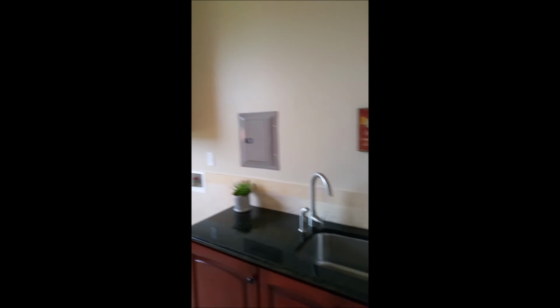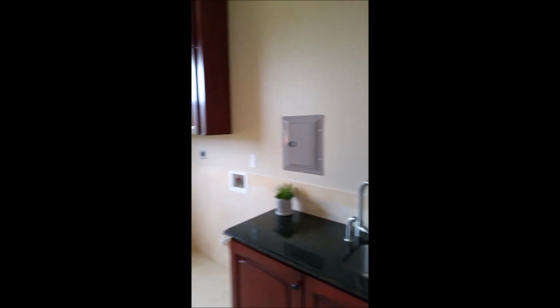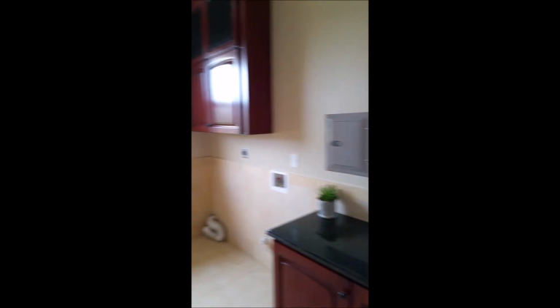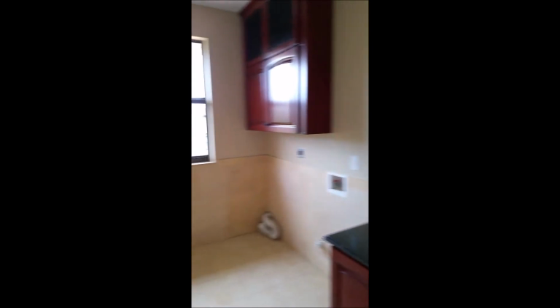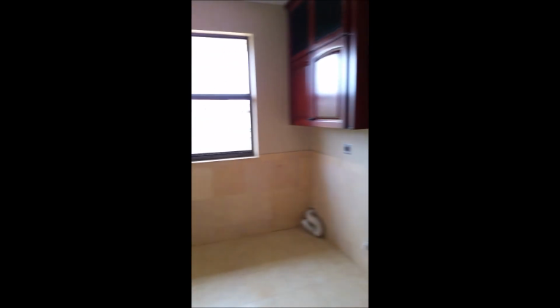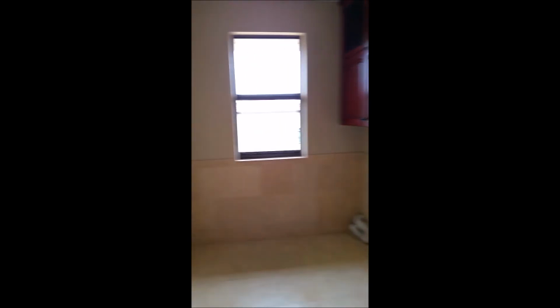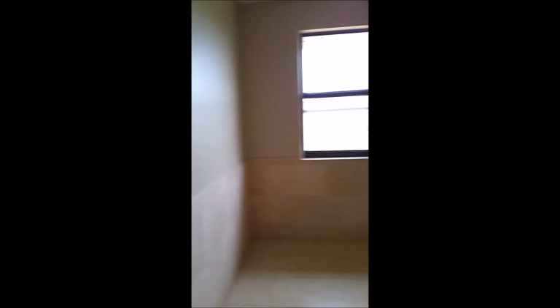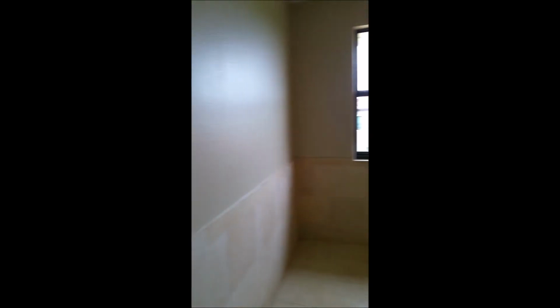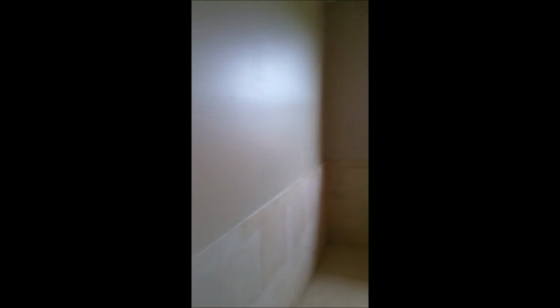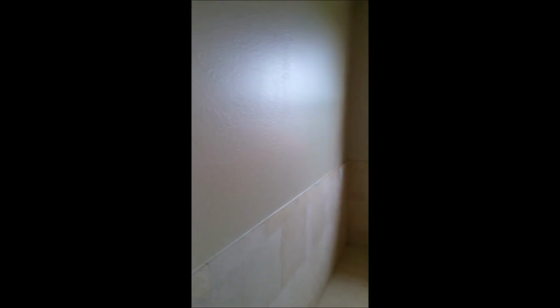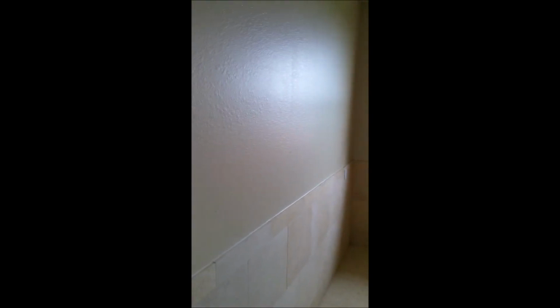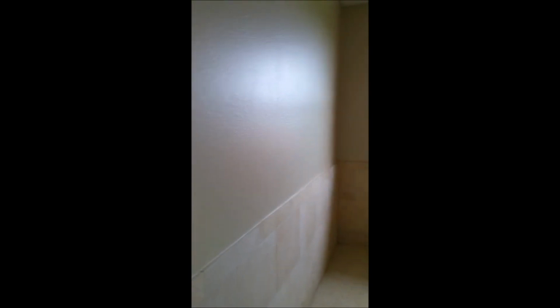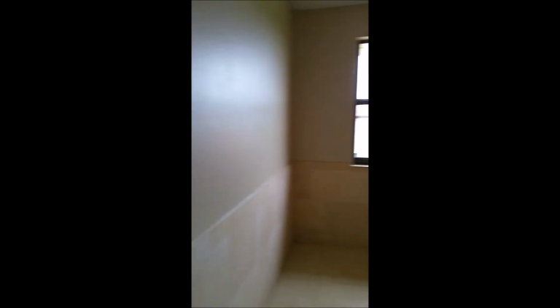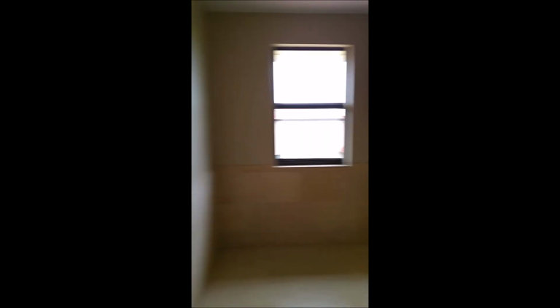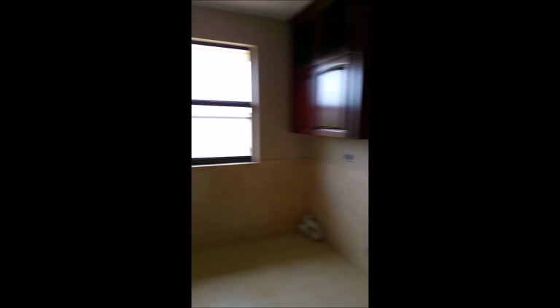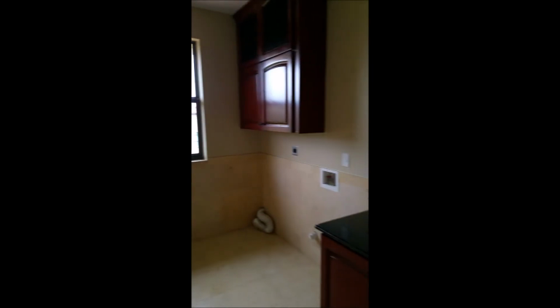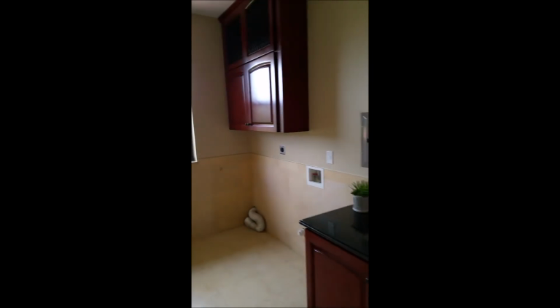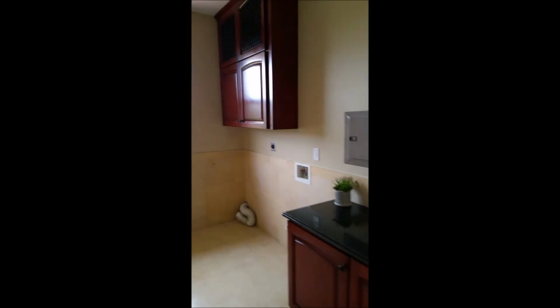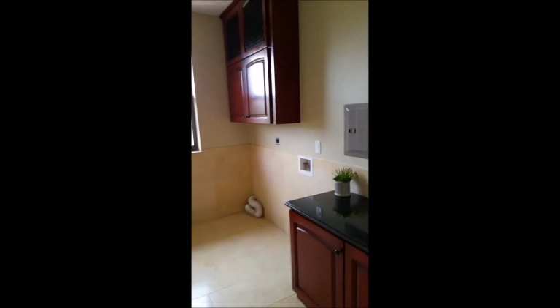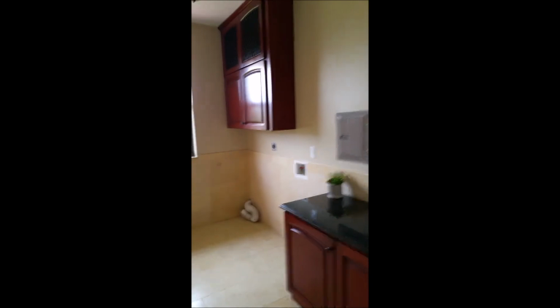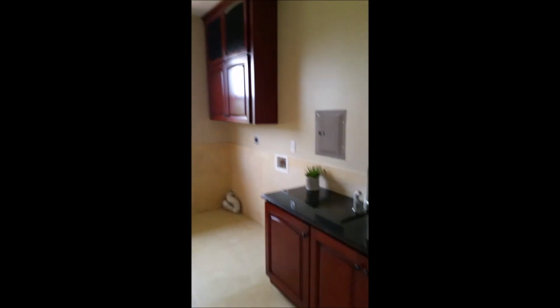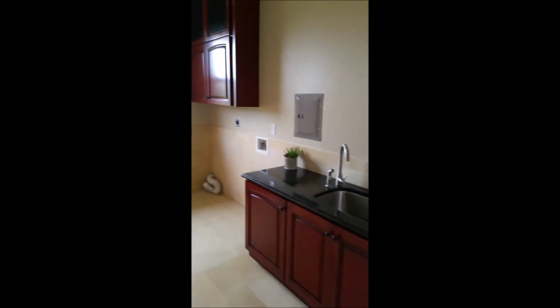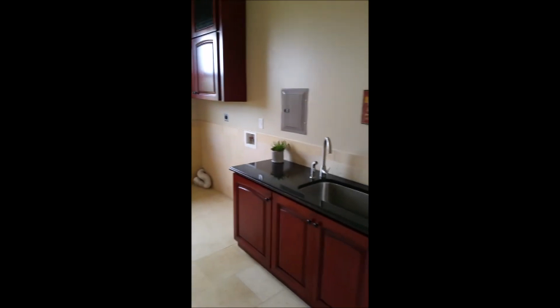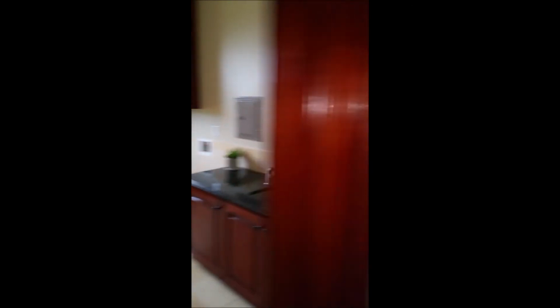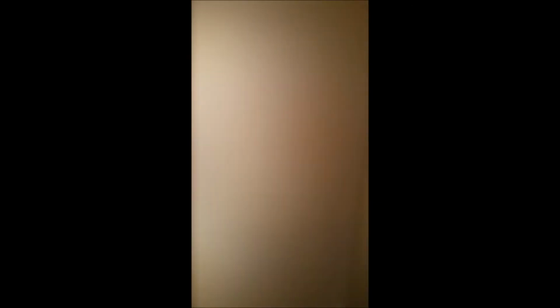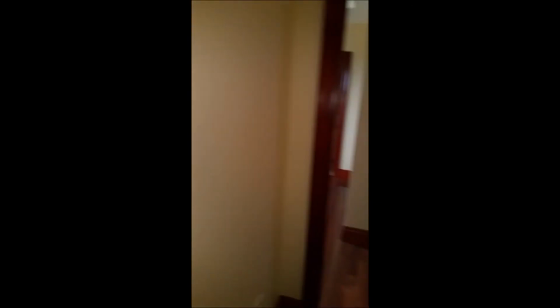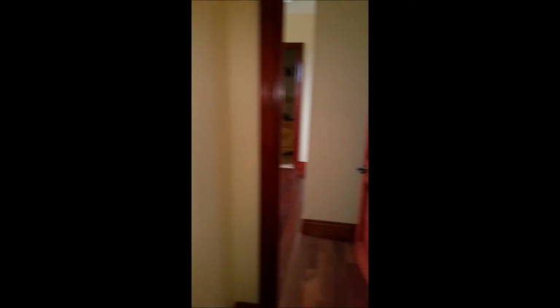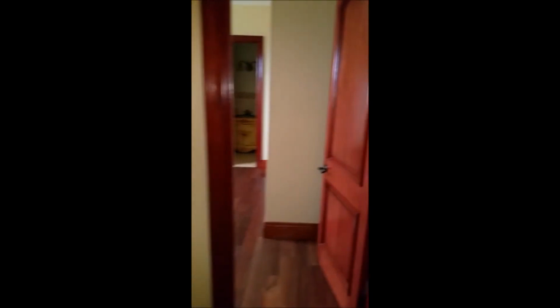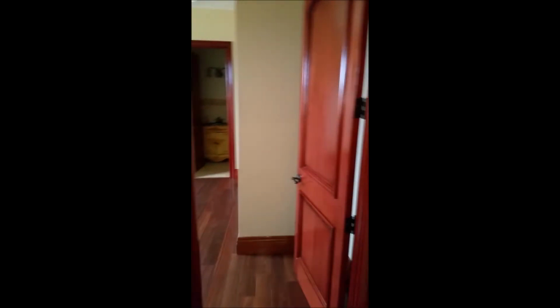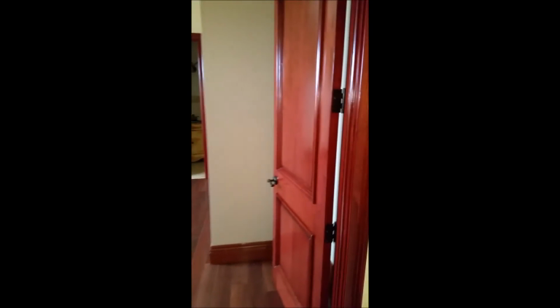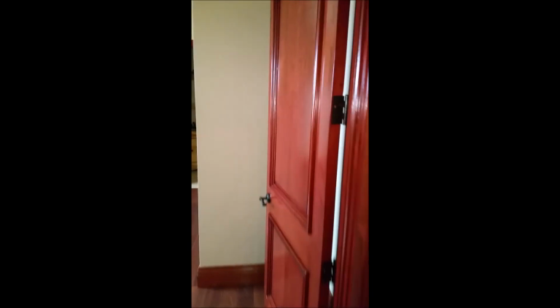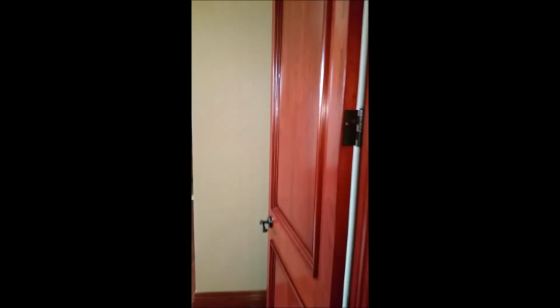This would most likely be an upstairs laundry room. There was a laundry room right off the garage as well, so you have the possibility of having two in this home.